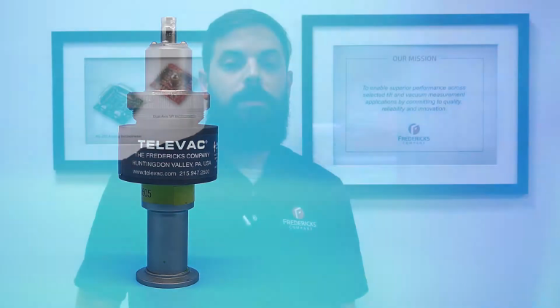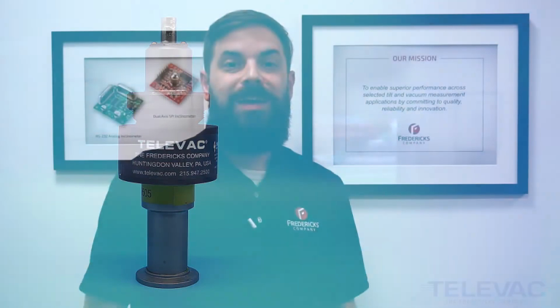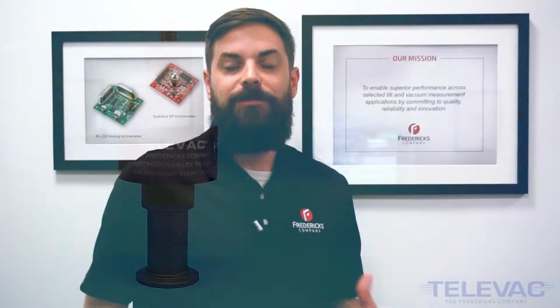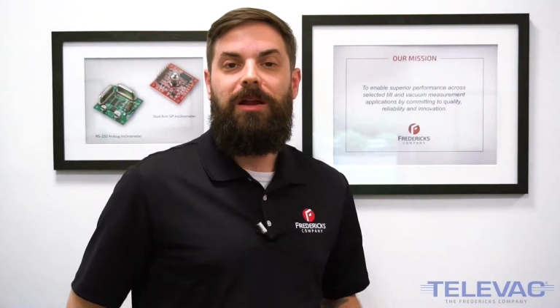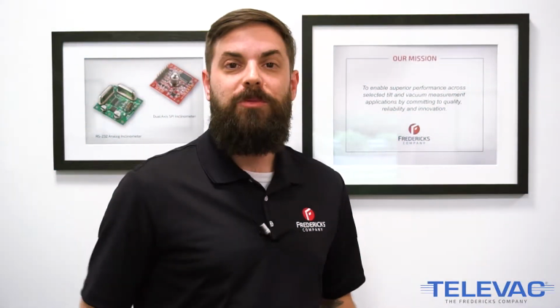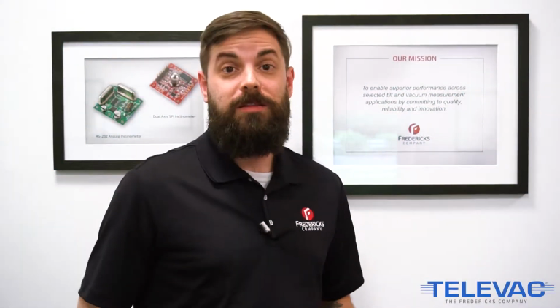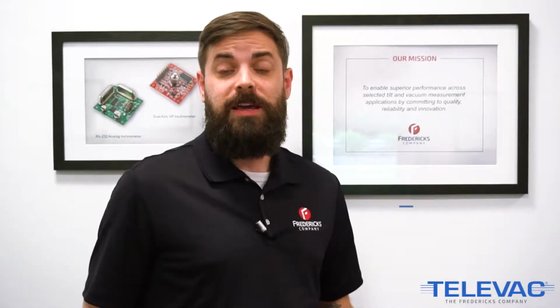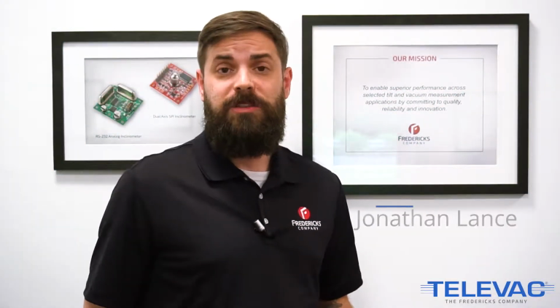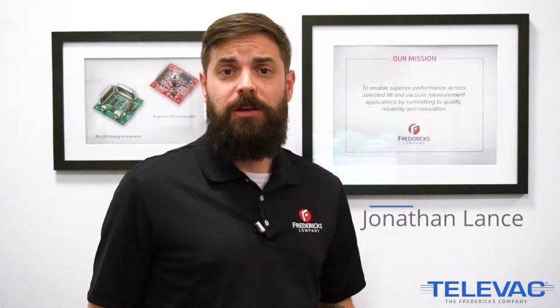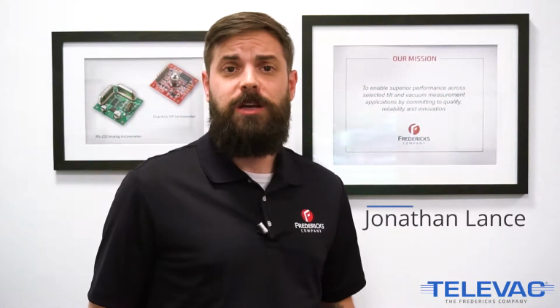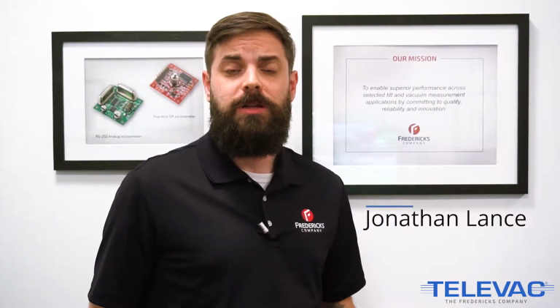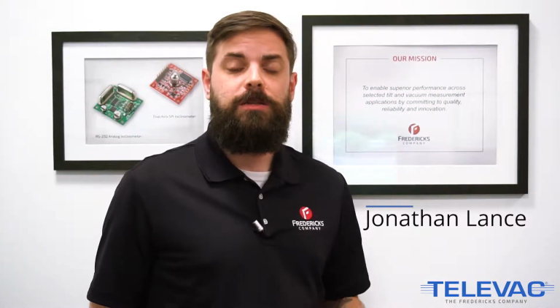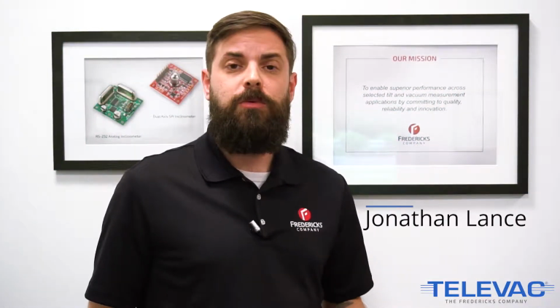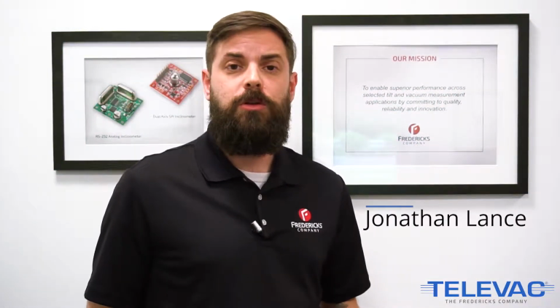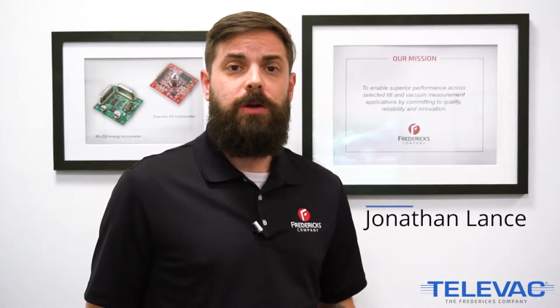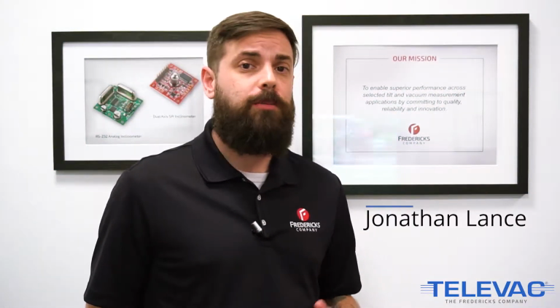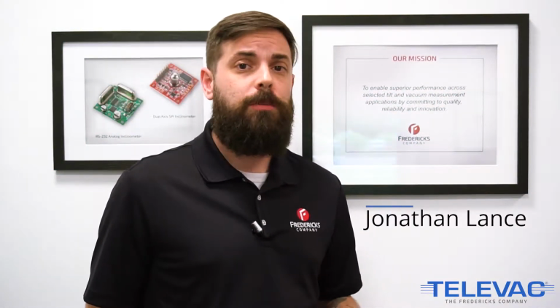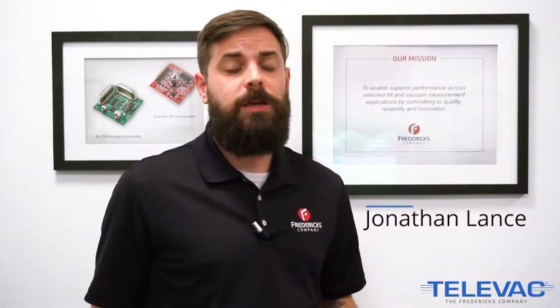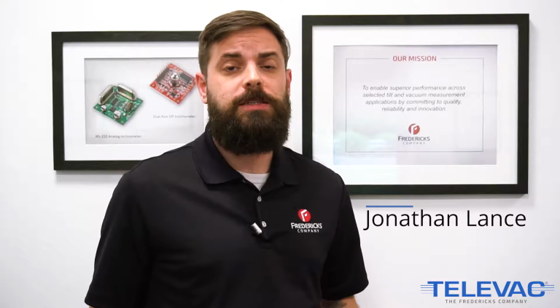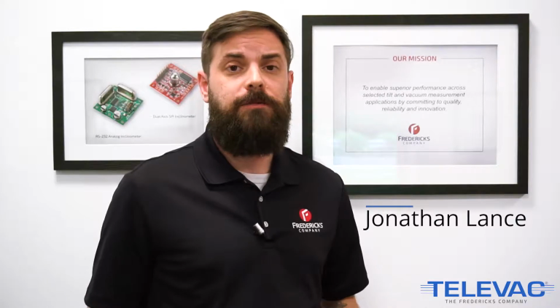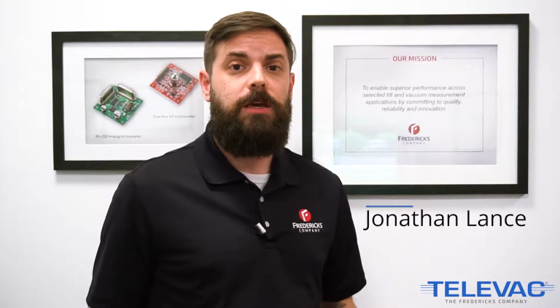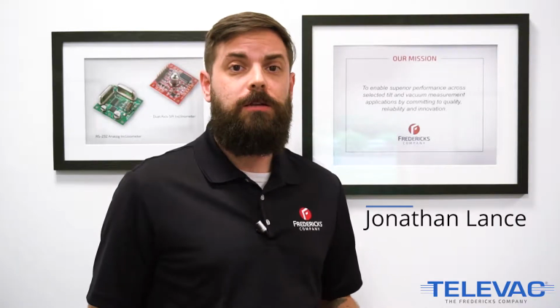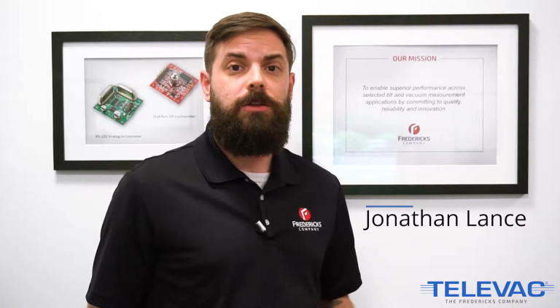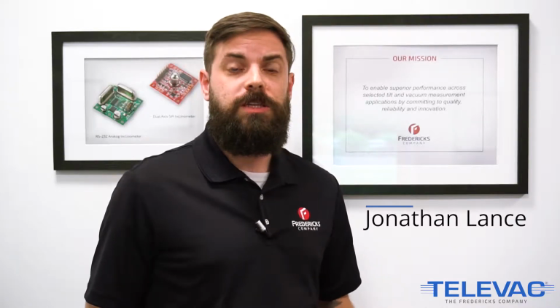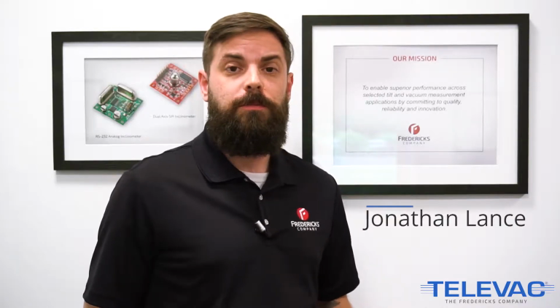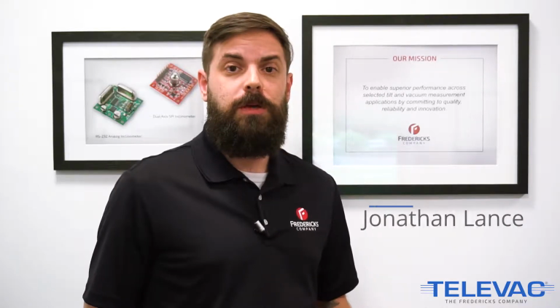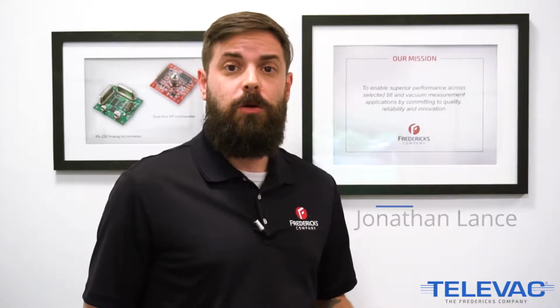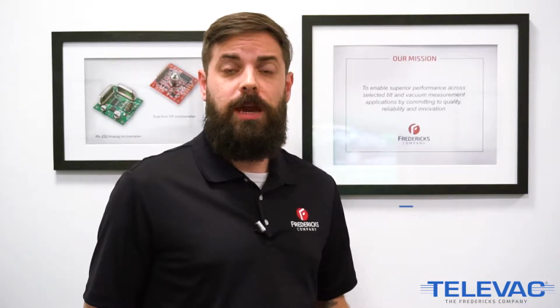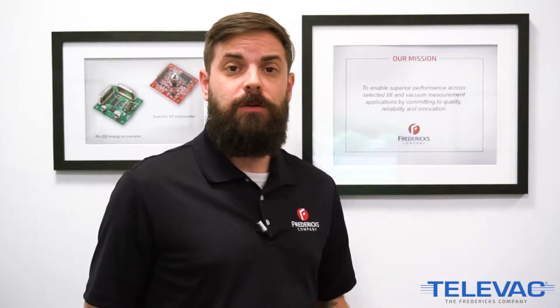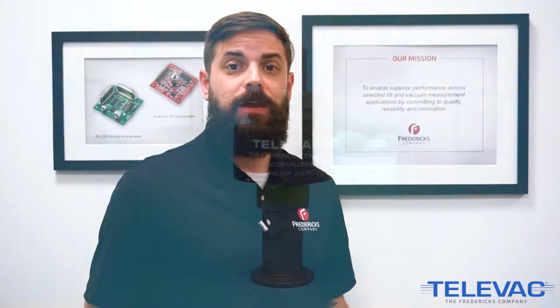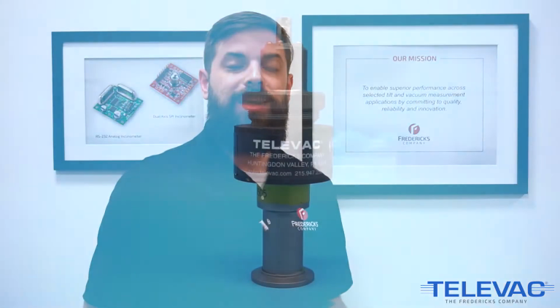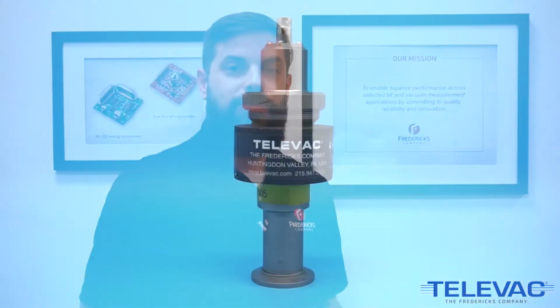Hey everybody, I'm Jonathan Lance with The Fredericks Company. Today we're going to be showing you how to properly and safely clean your 7B co-cathode vacuum gauge.